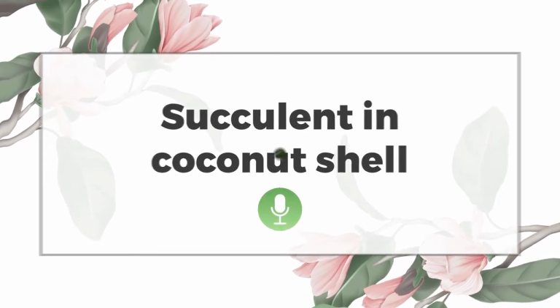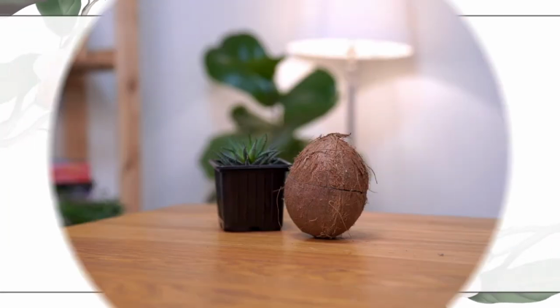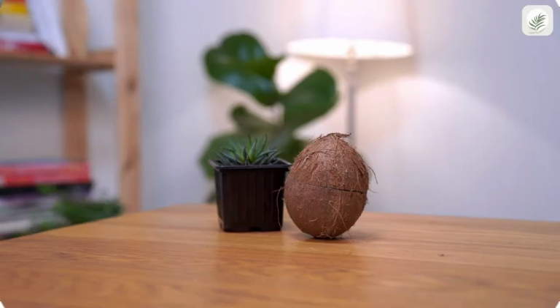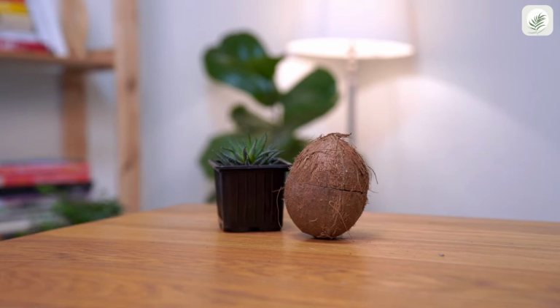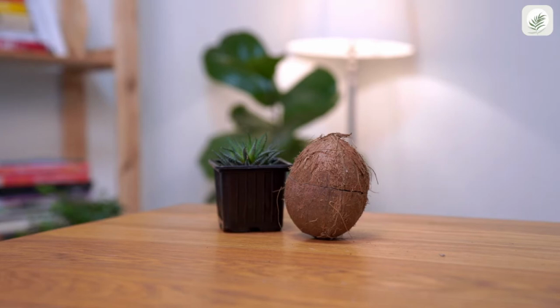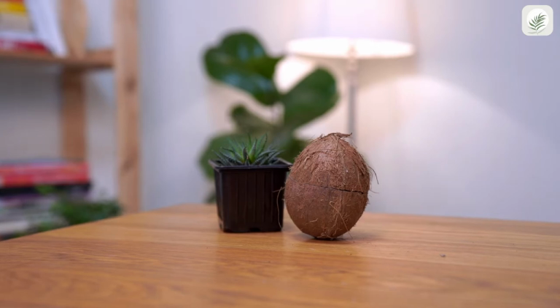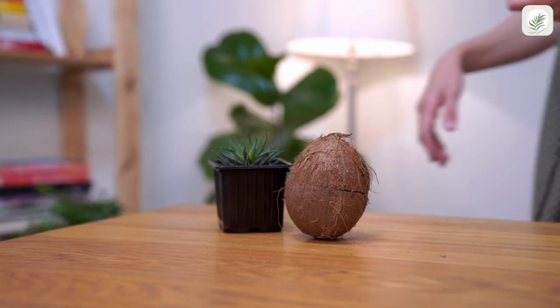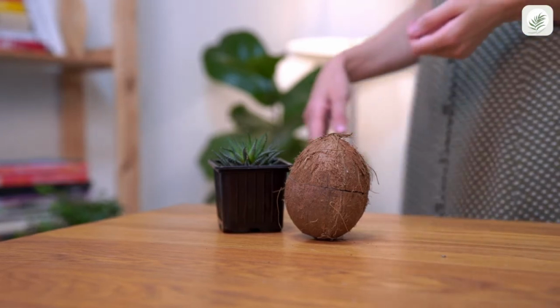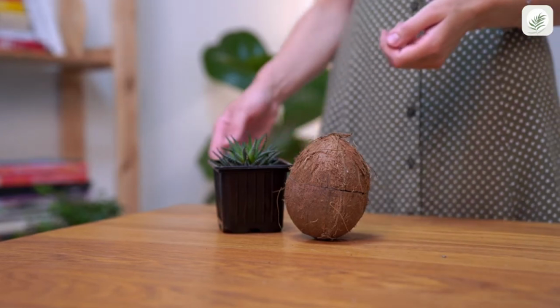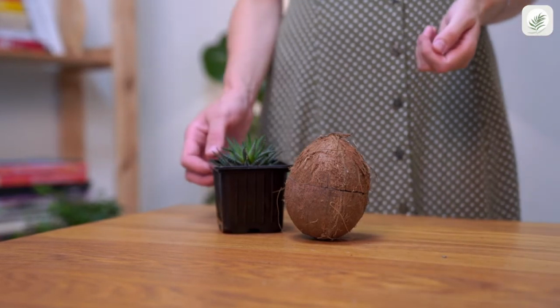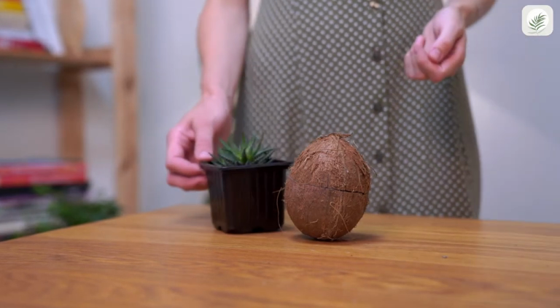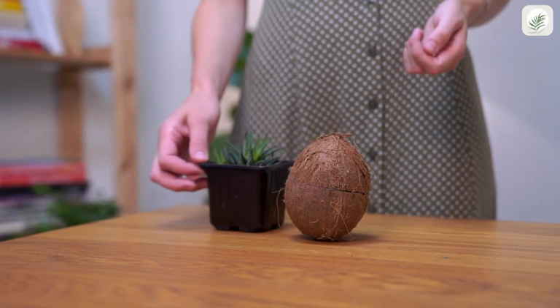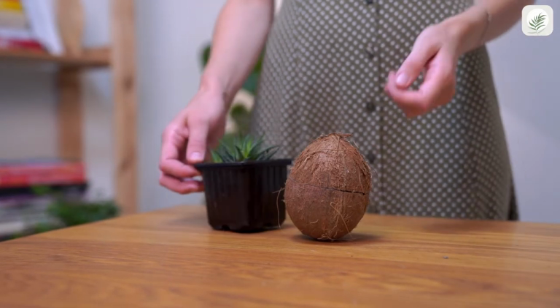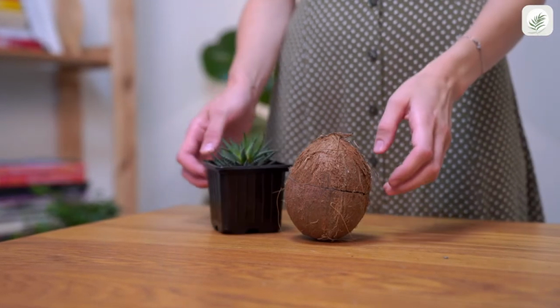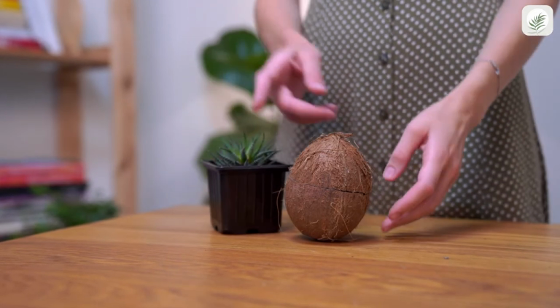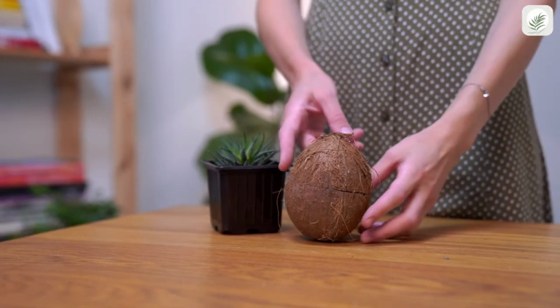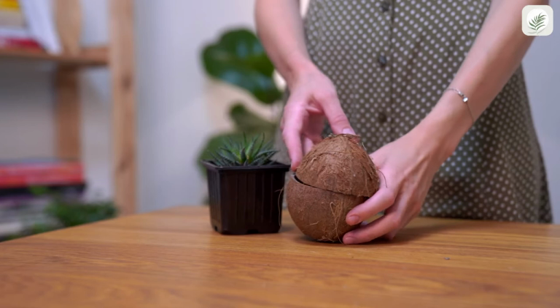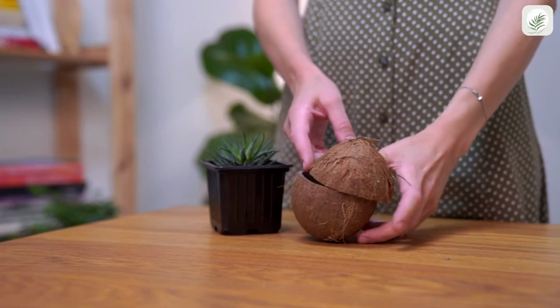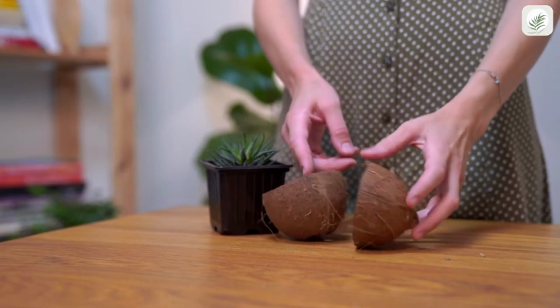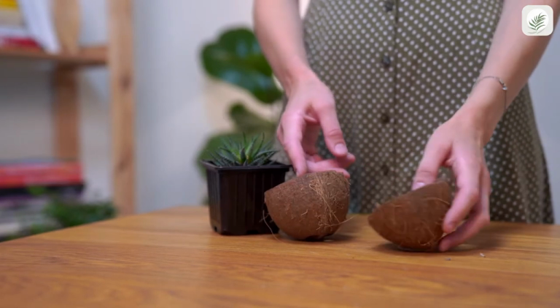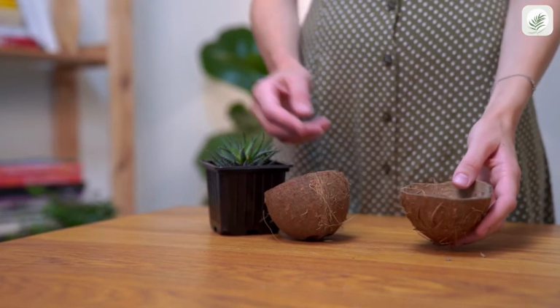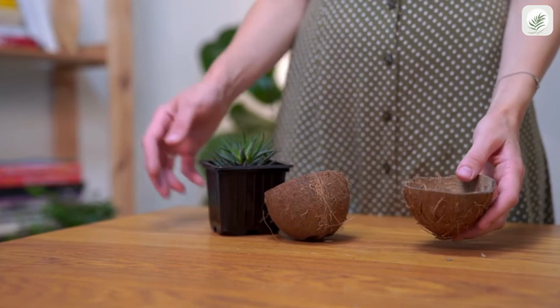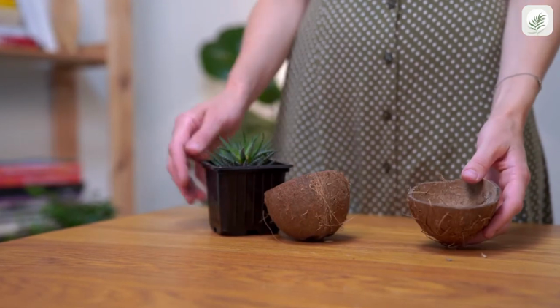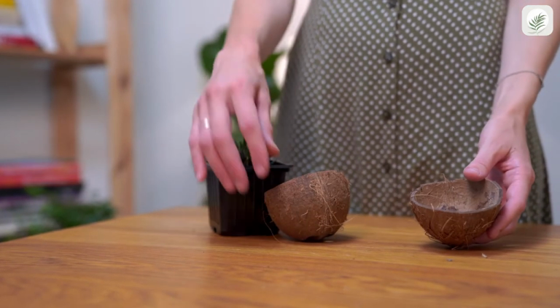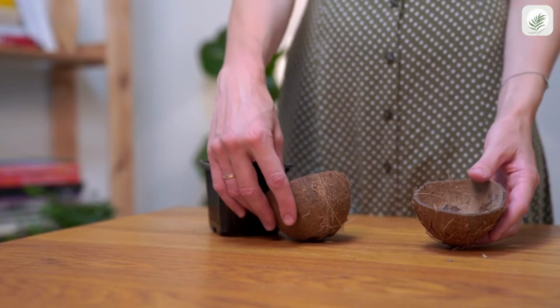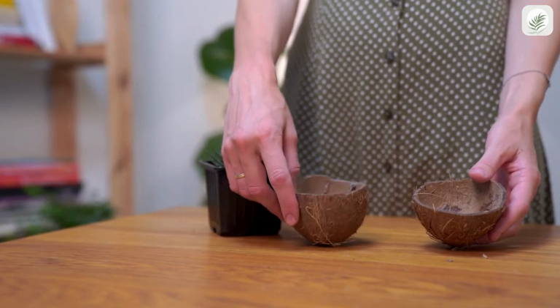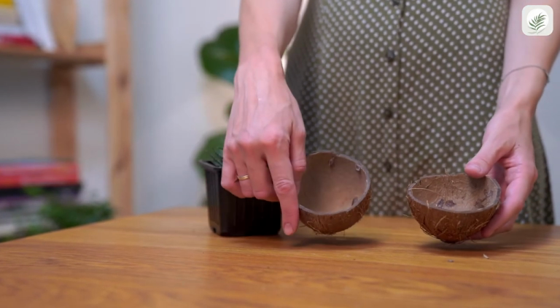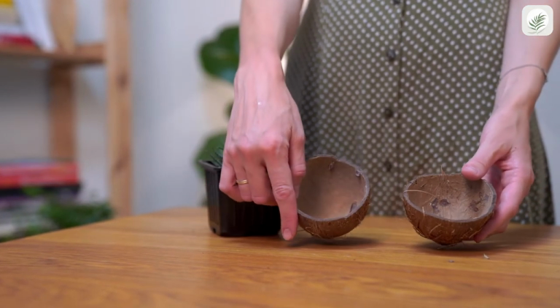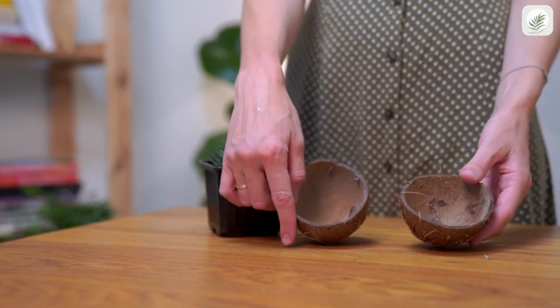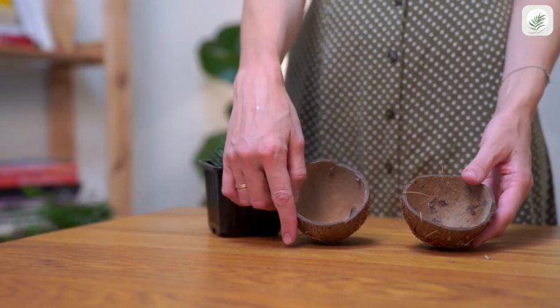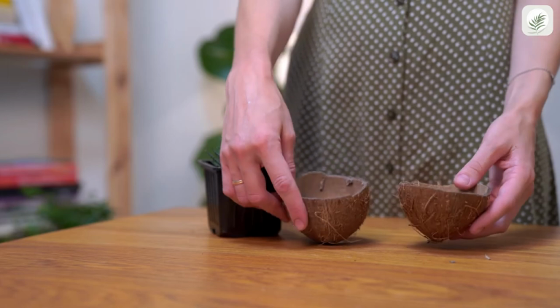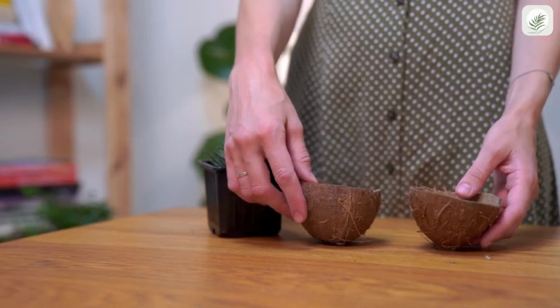Trying to find new beautiful homes for your green friends? Don't limit yourself — you can use containers of different forms and materials. Today we'll plant a succulent in a coconut shell.